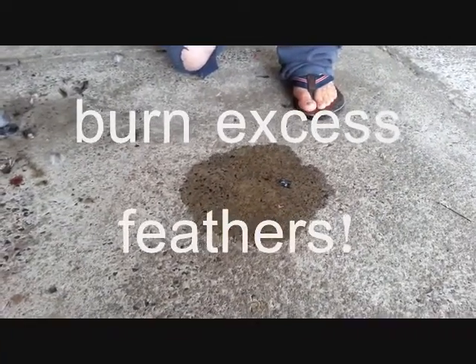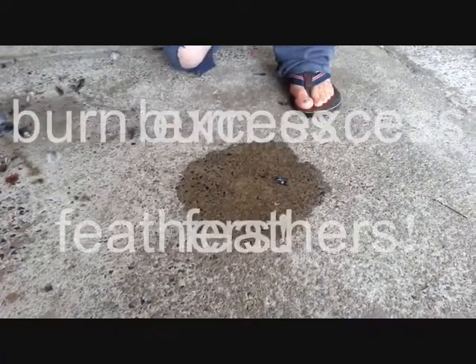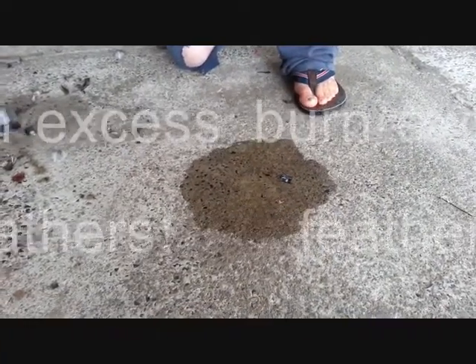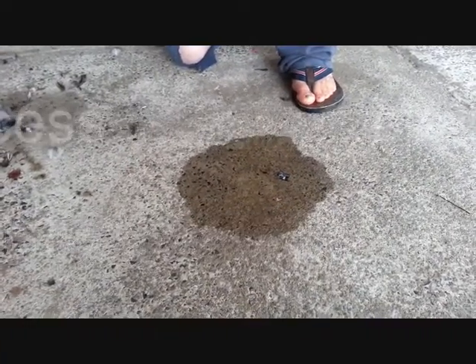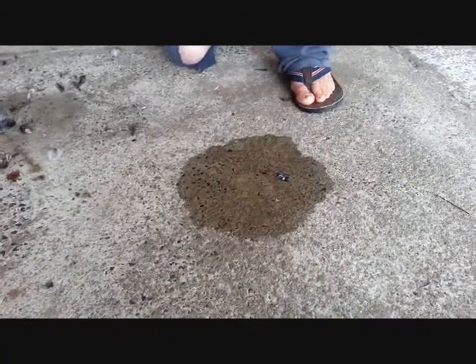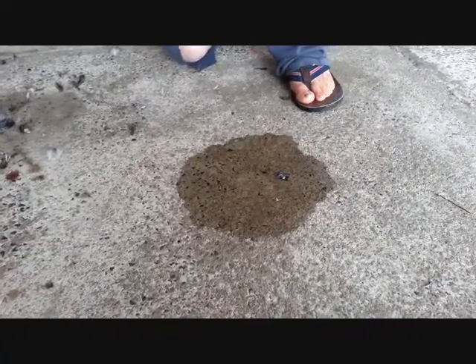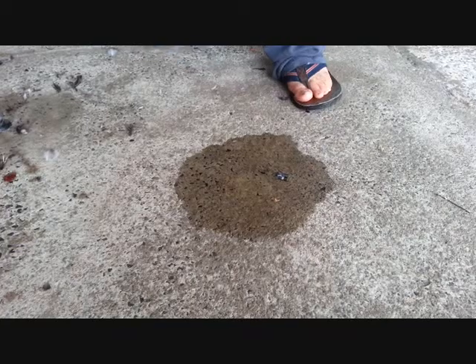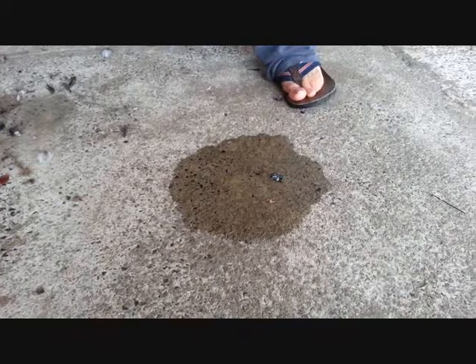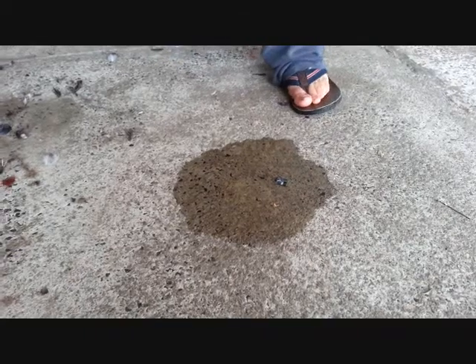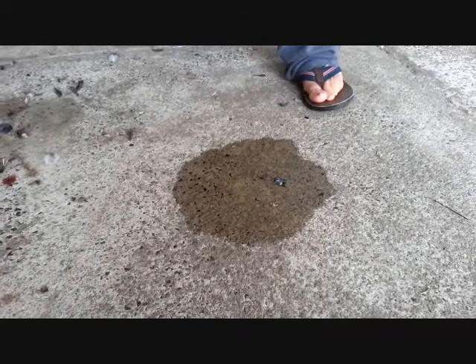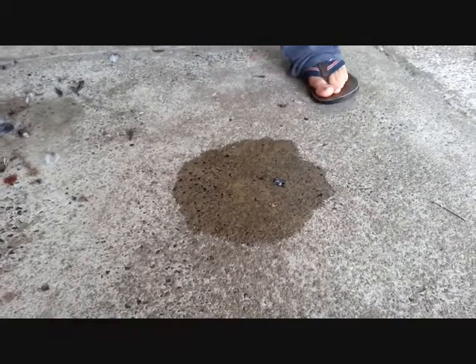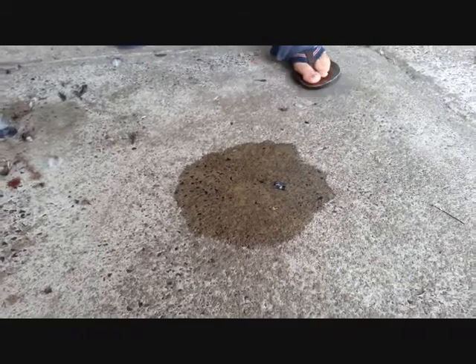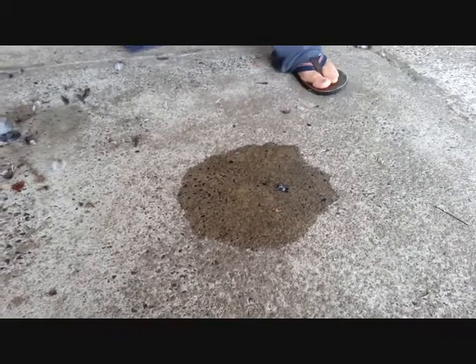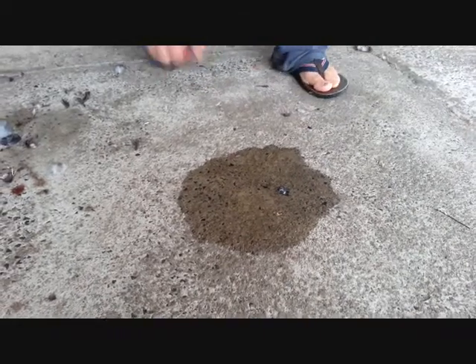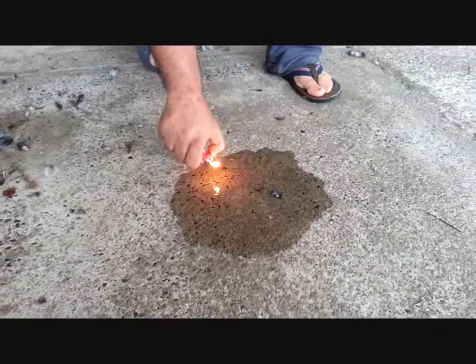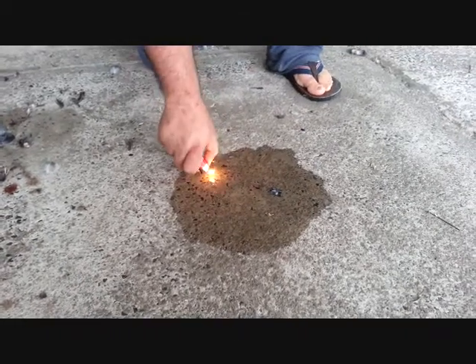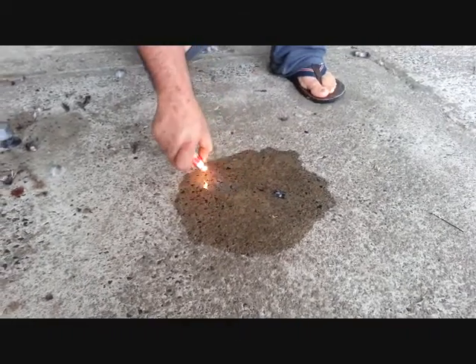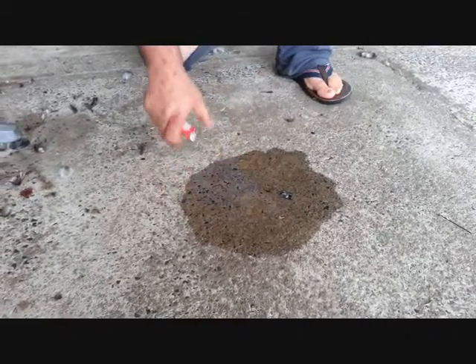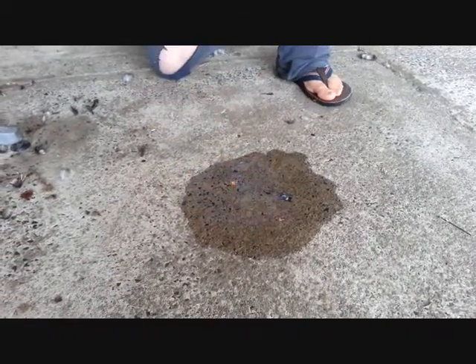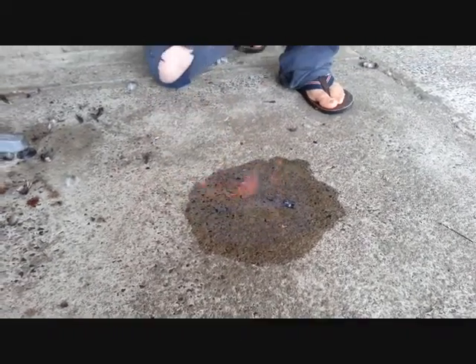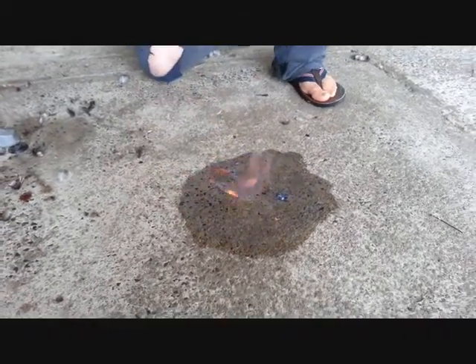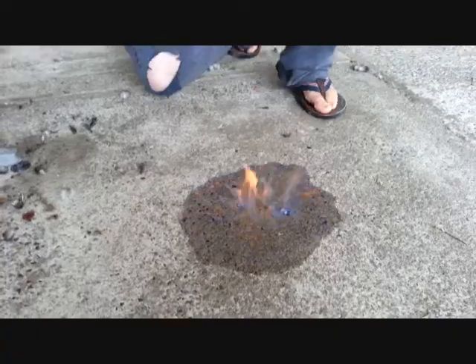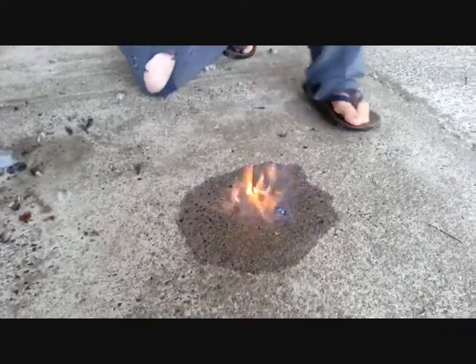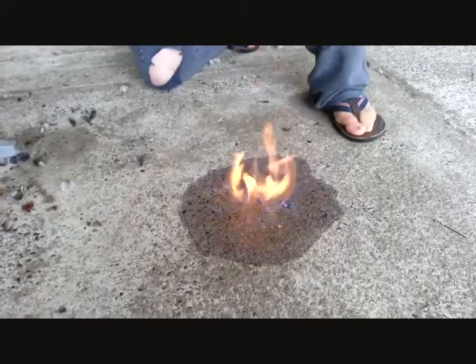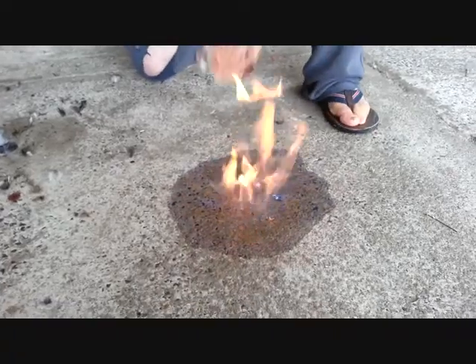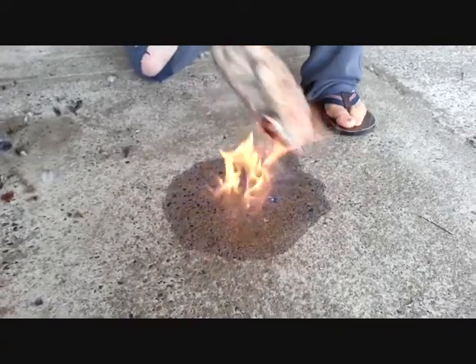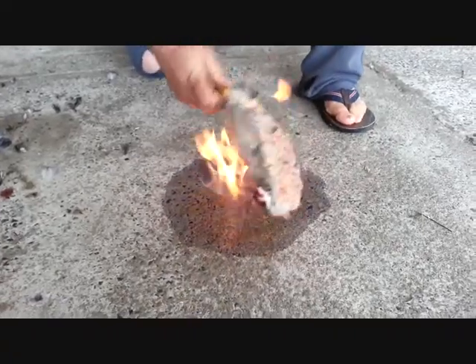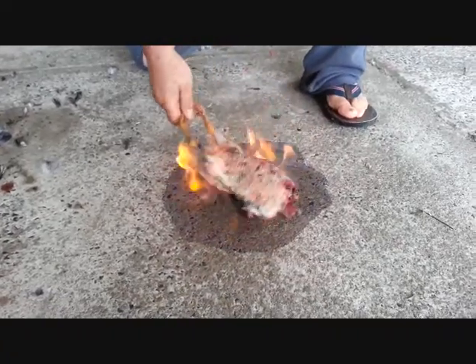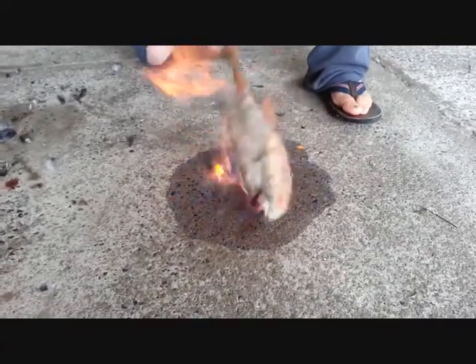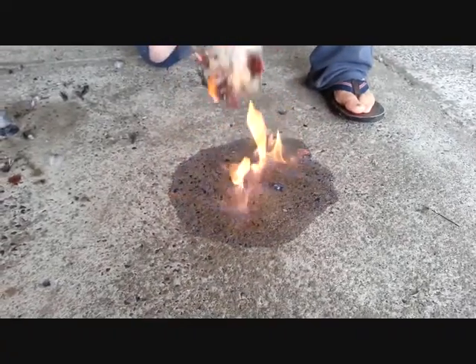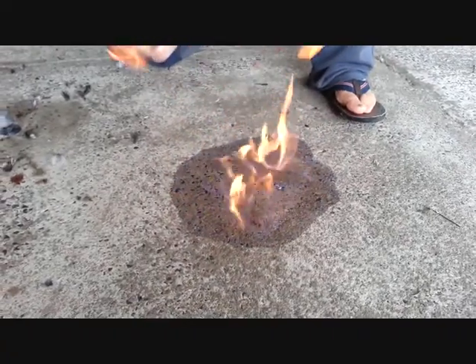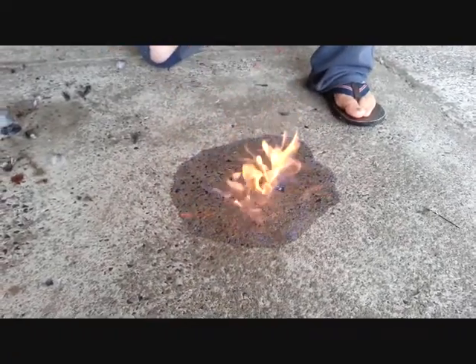The removal of the pin feathers is pretty basic — just light your methylated spirits and take the feathers off the duck.